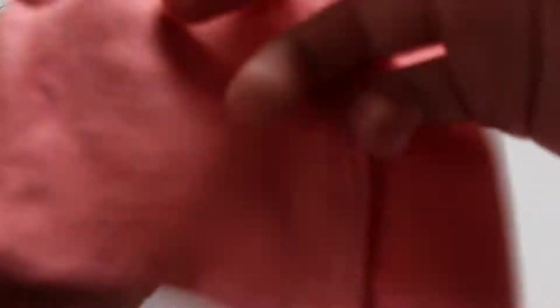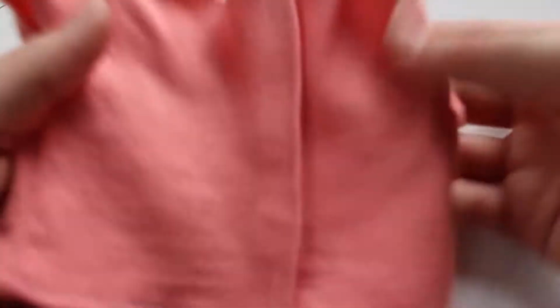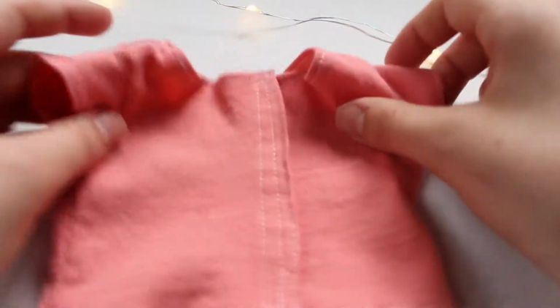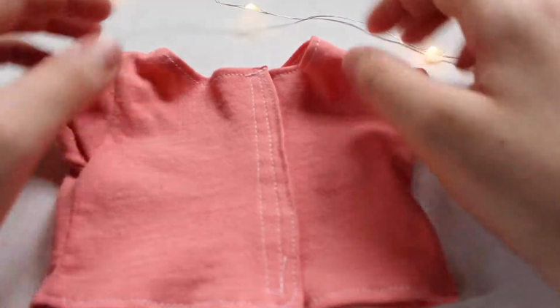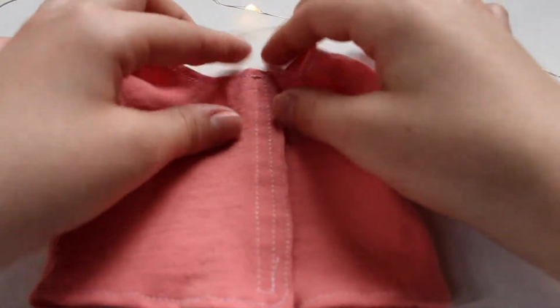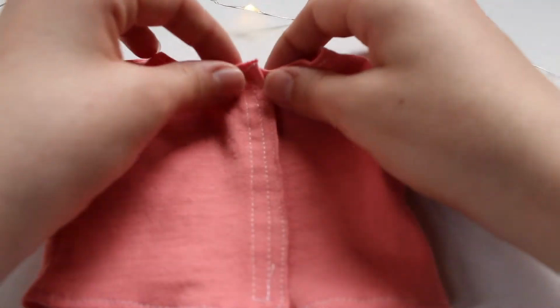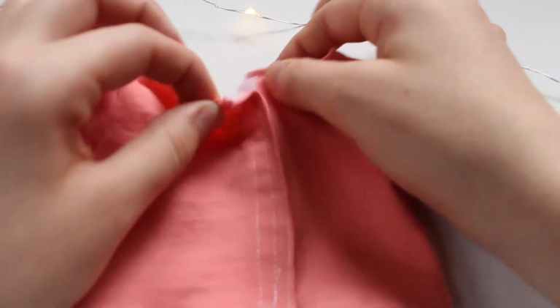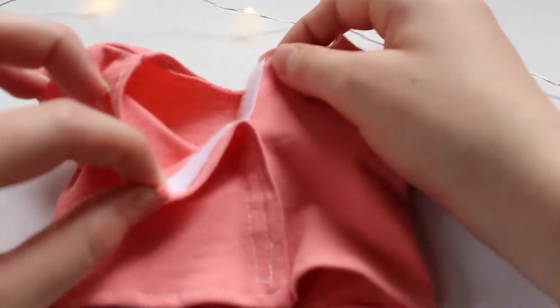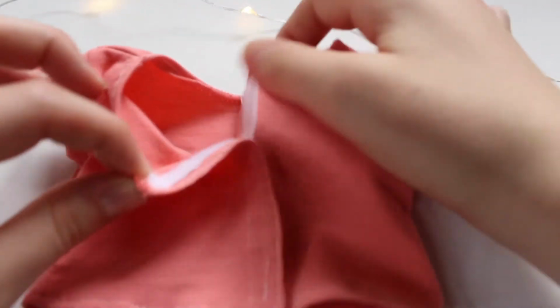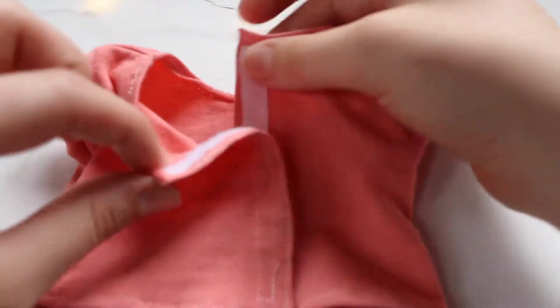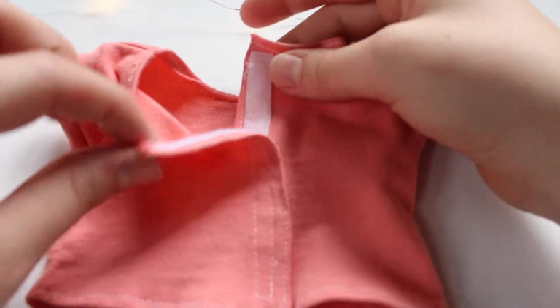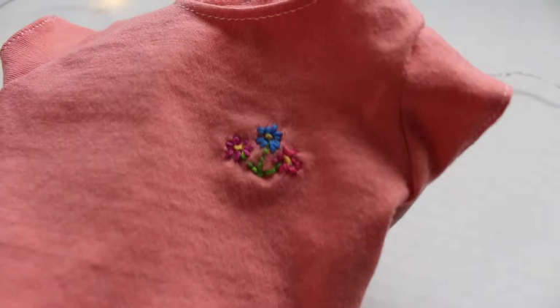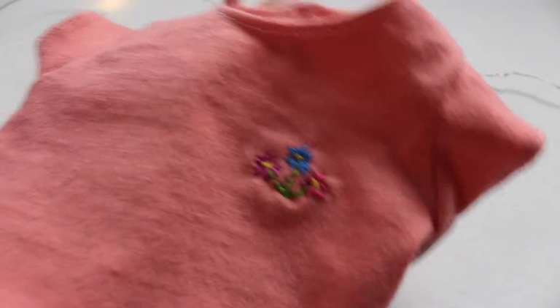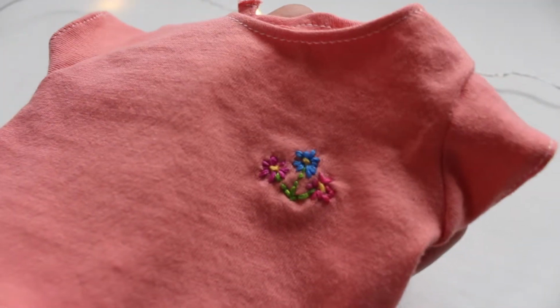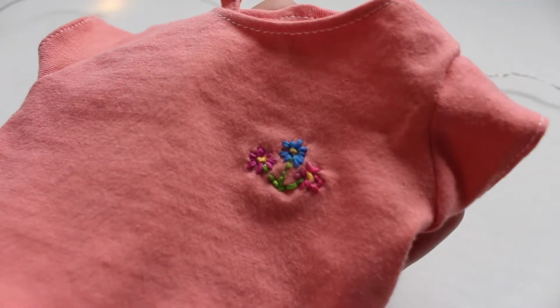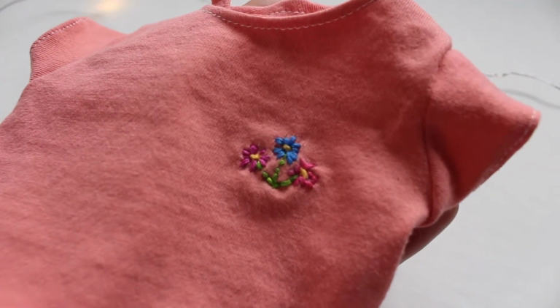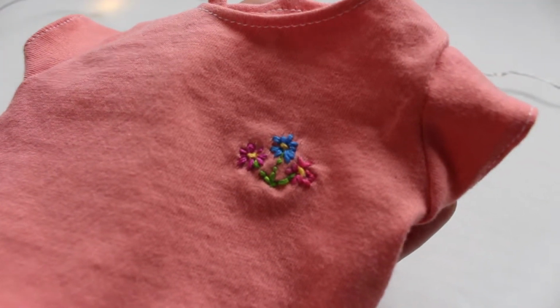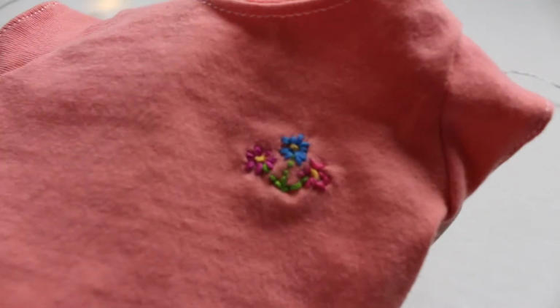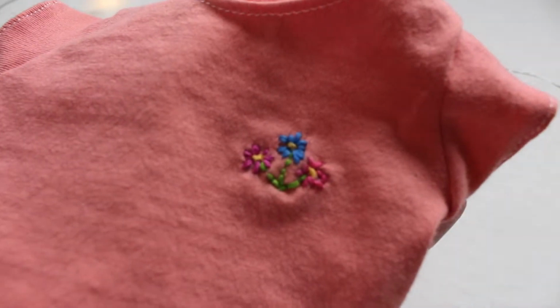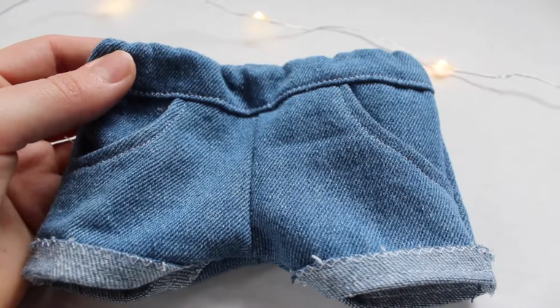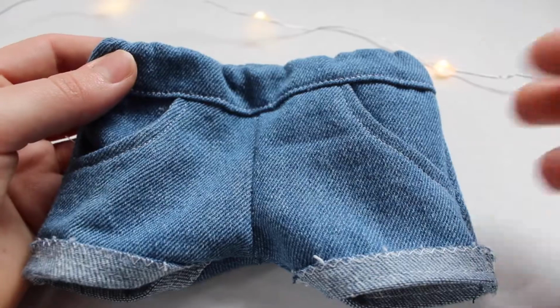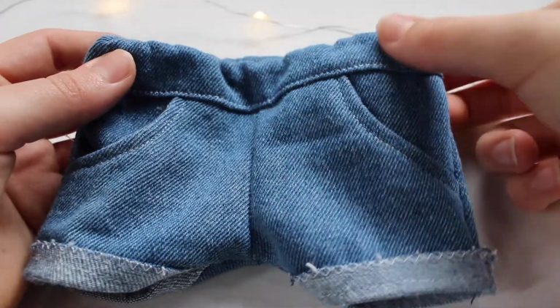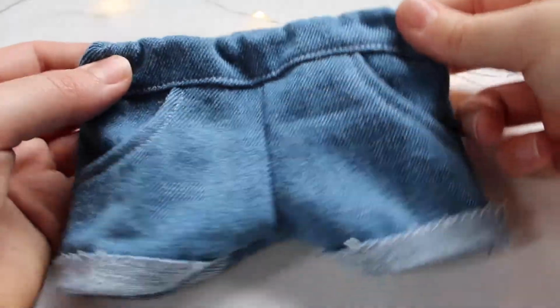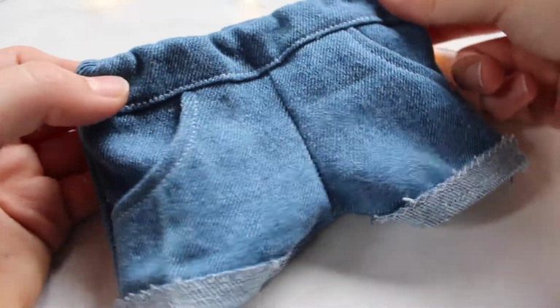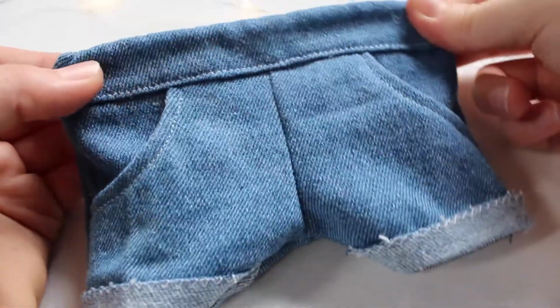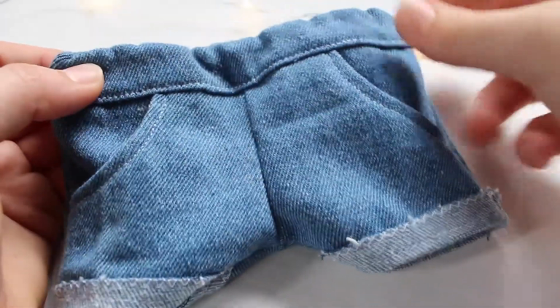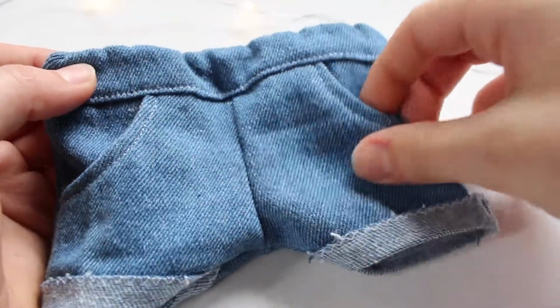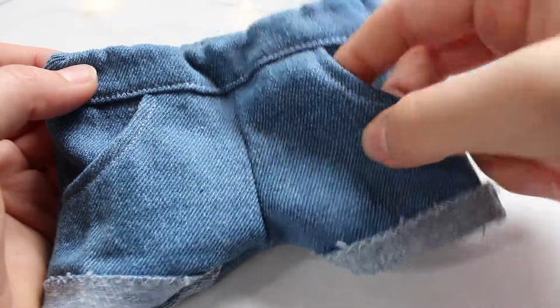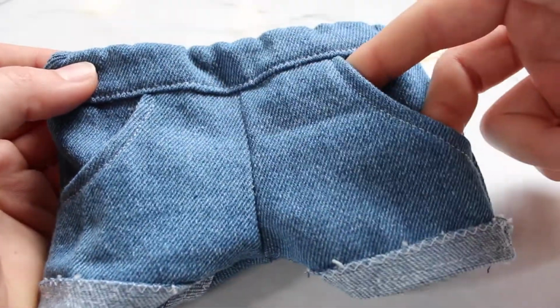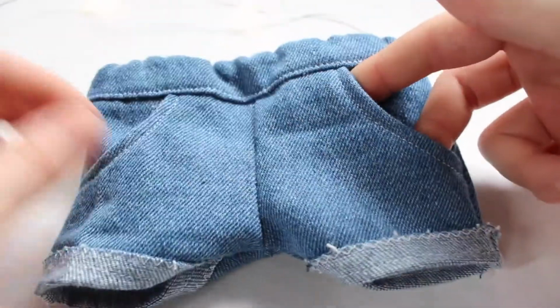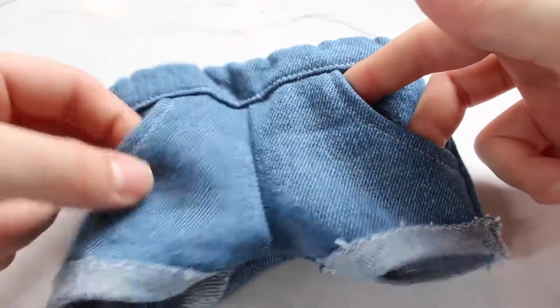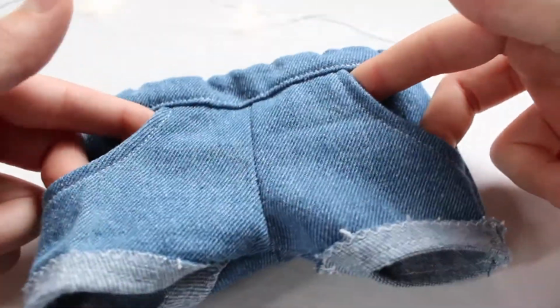Next we have this salmon colored t-shirt. It has velcro in the back and it actually has some little flowers embroidered in the top corner. Here's a closer look at those embroidered flowers.